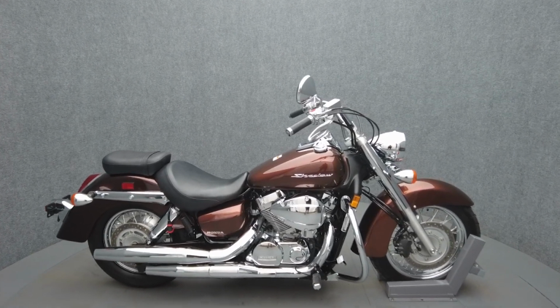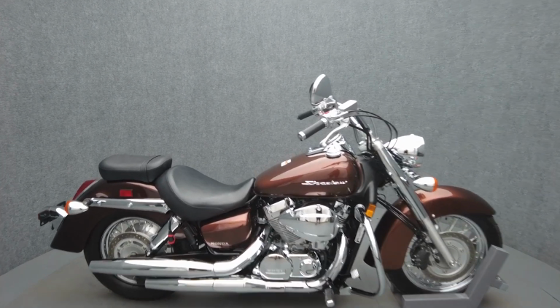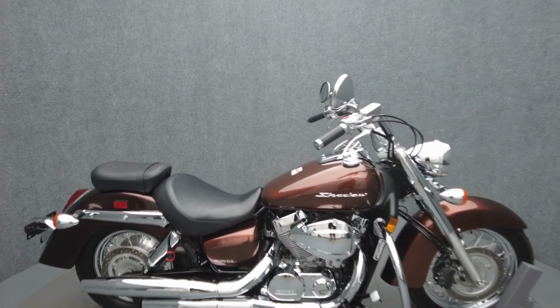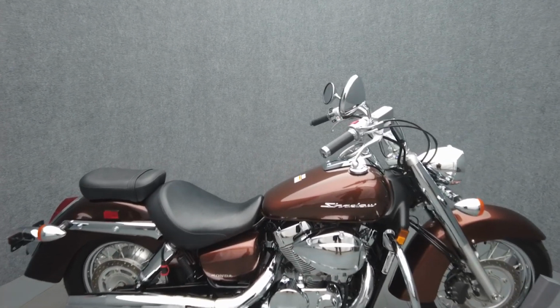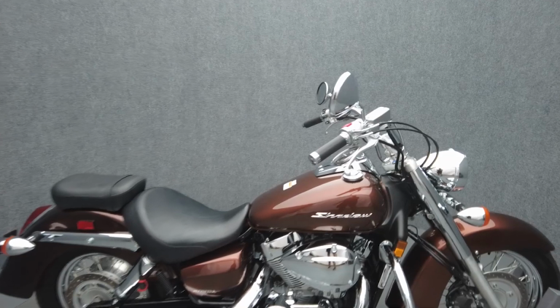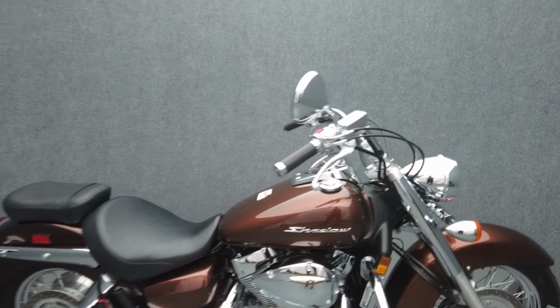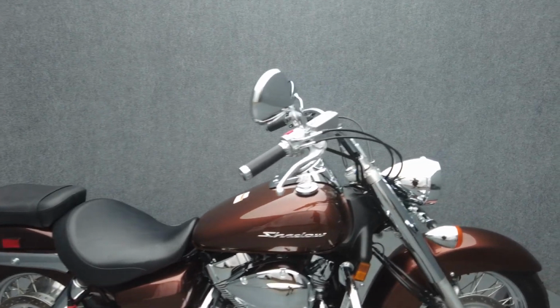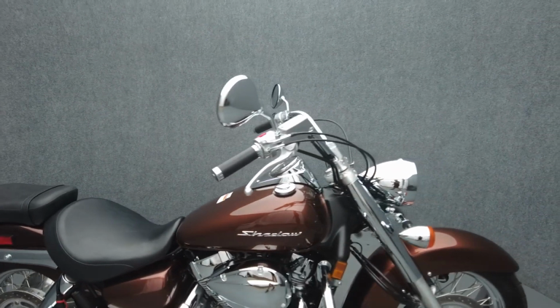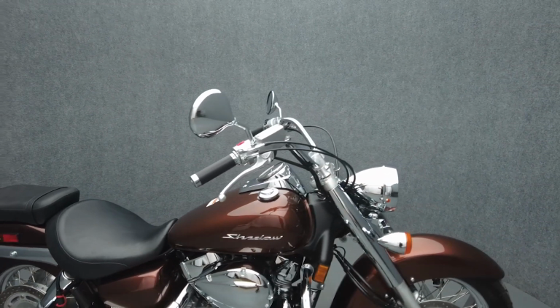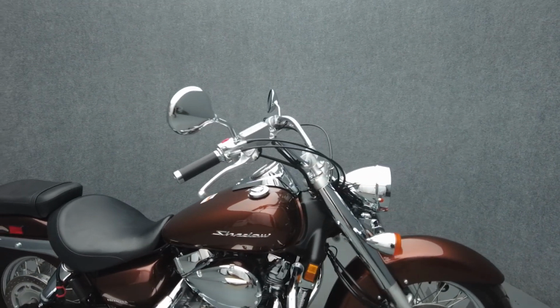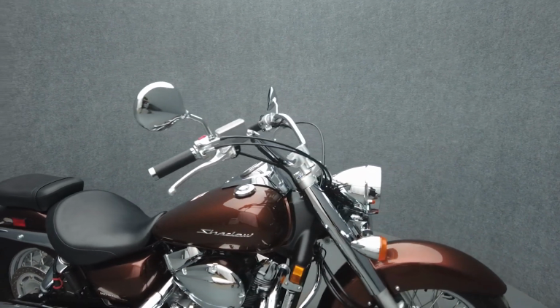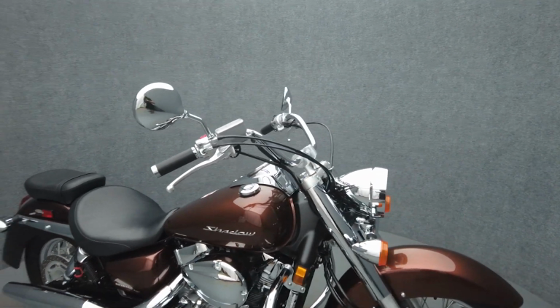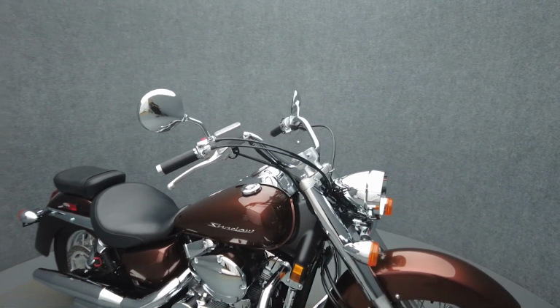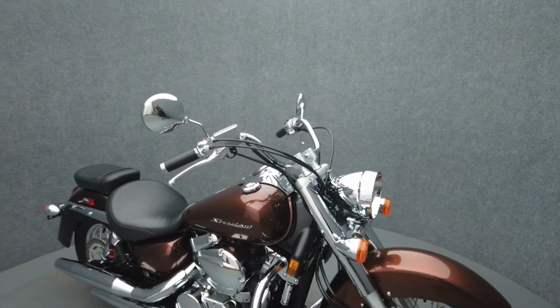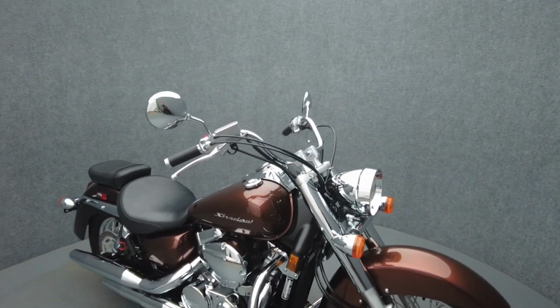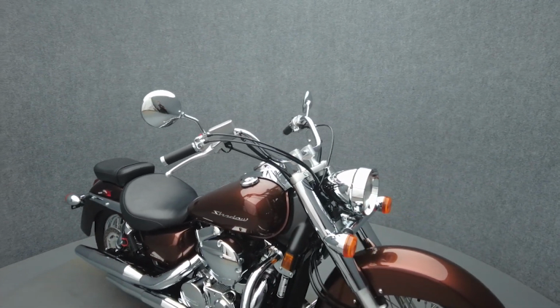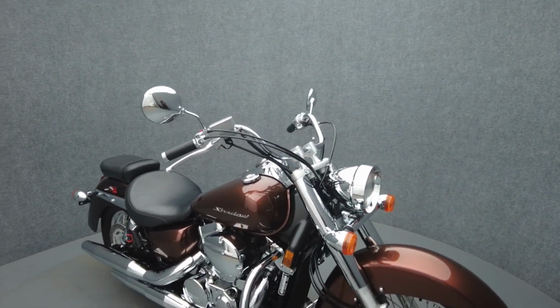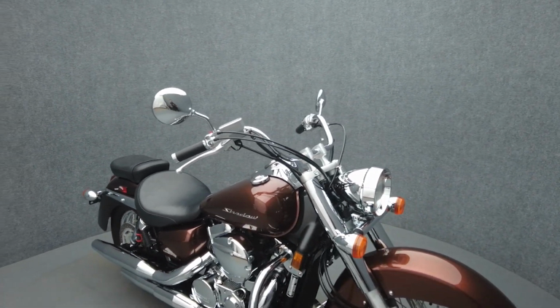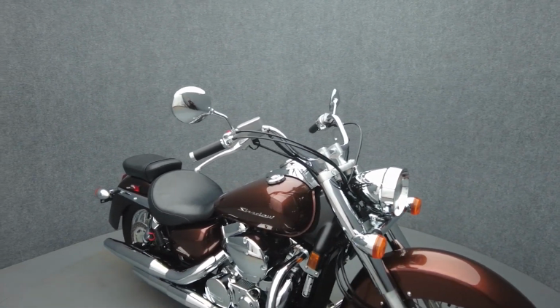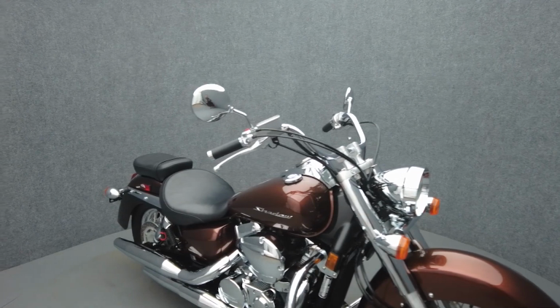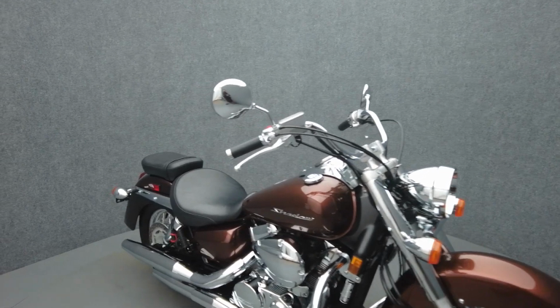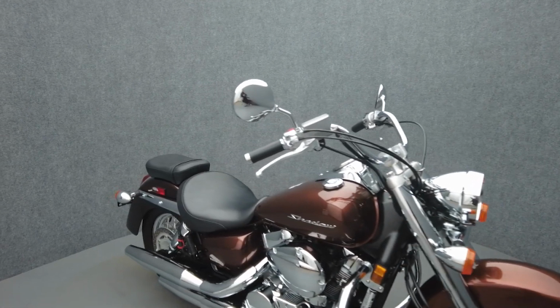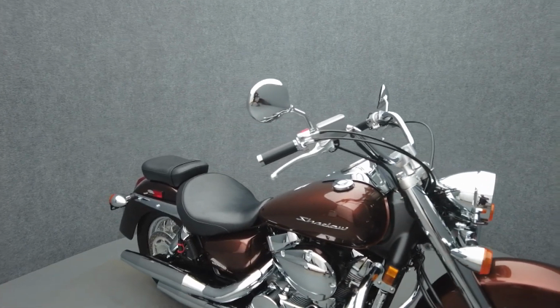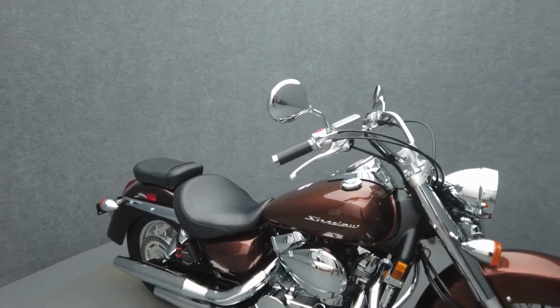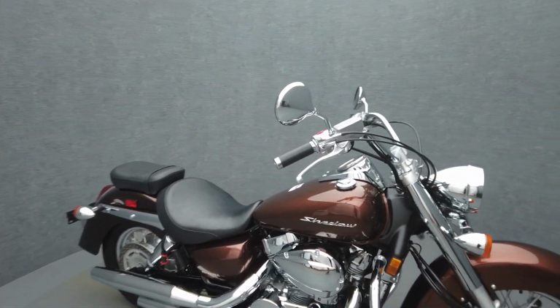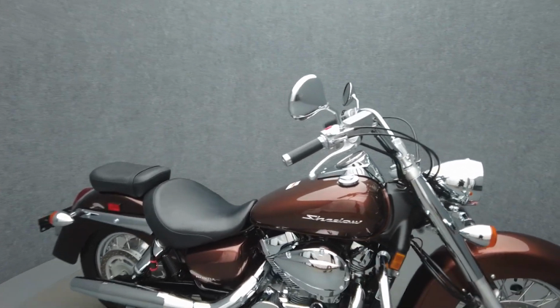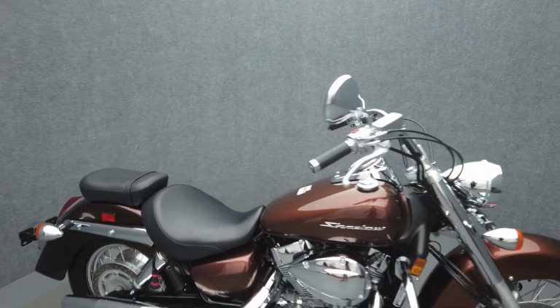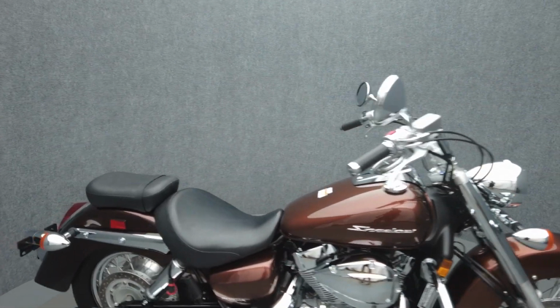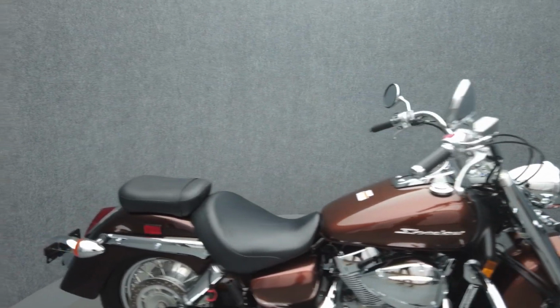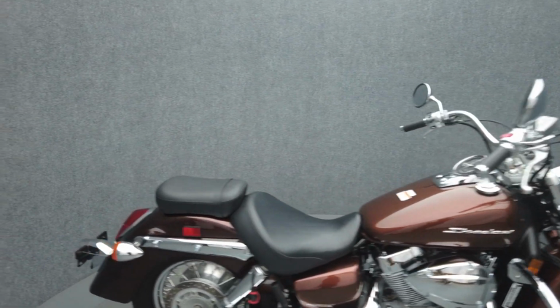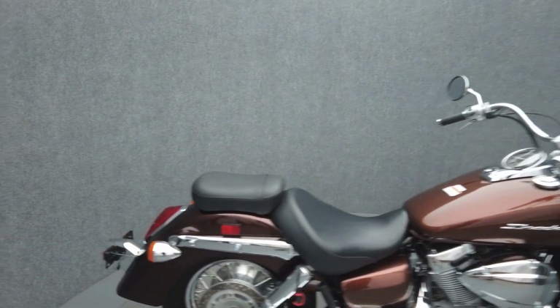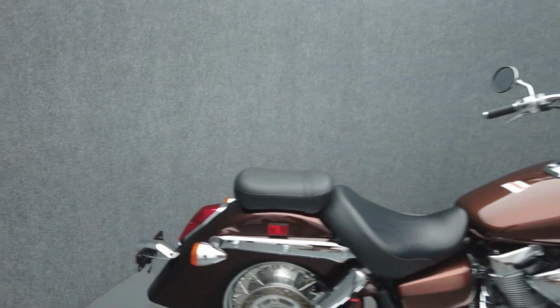This like-new 2018 Honda Shadow 750 with only 741 miles passes New Hampshire State inspection and runs well. It comes from the factory with ABS and has also been upgraded with an engine guard.